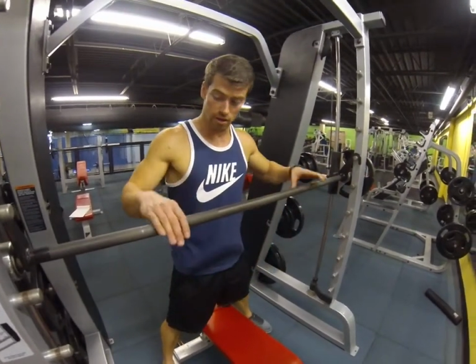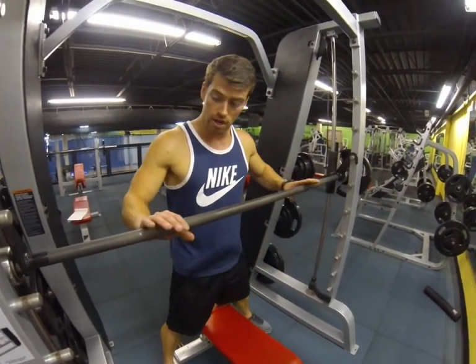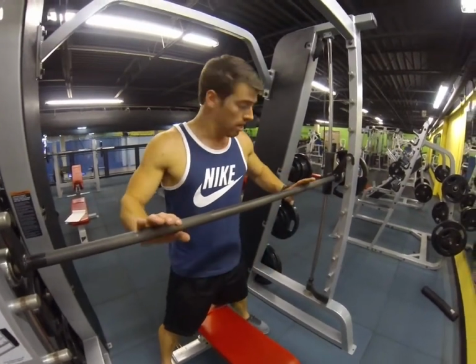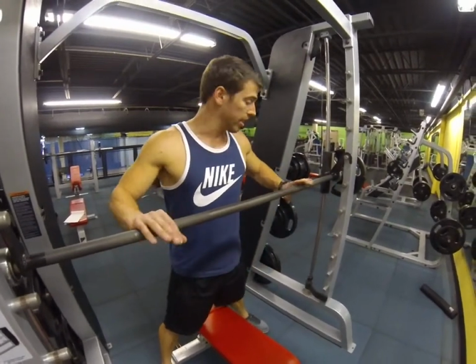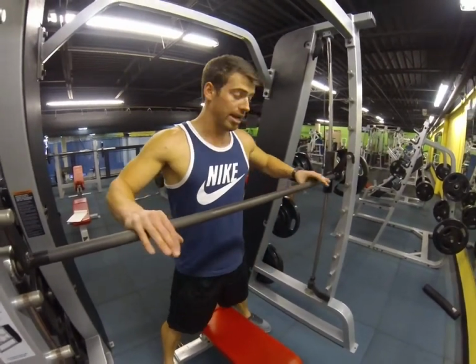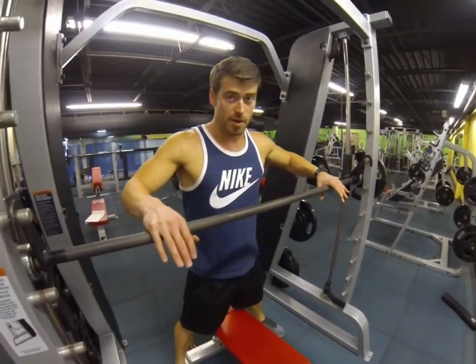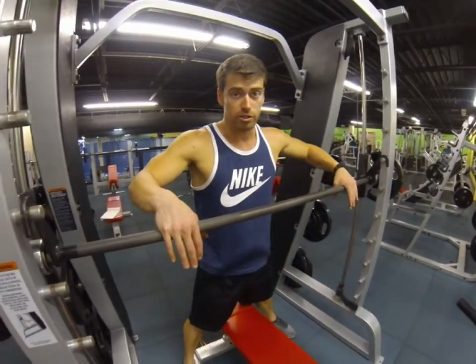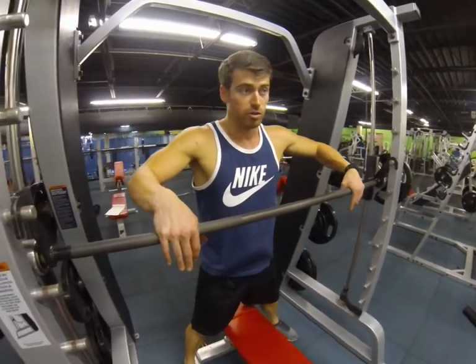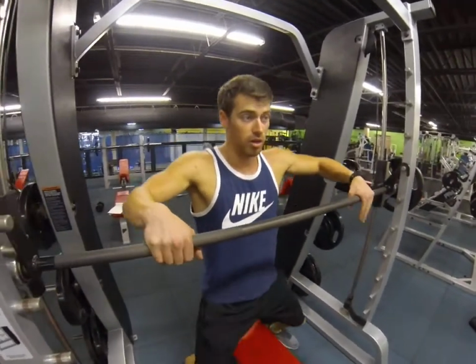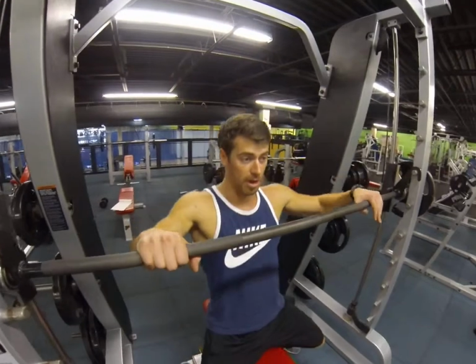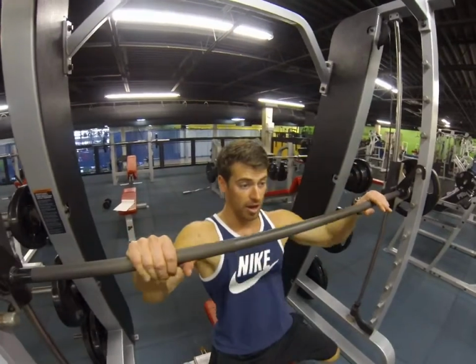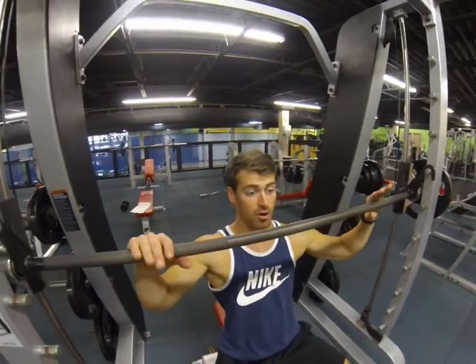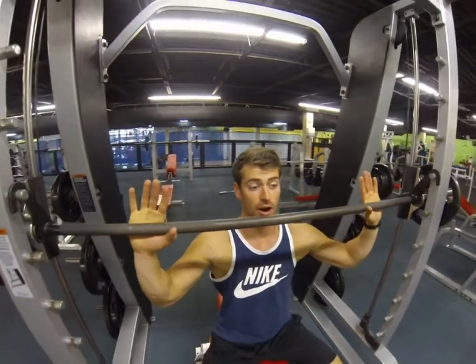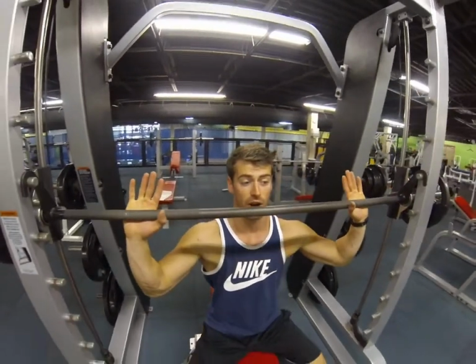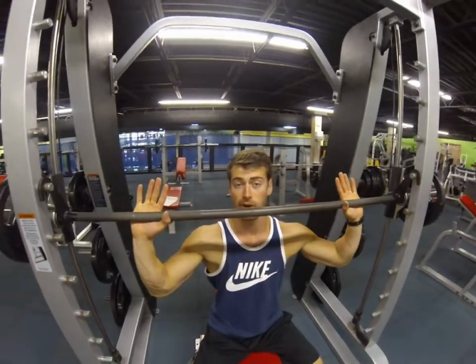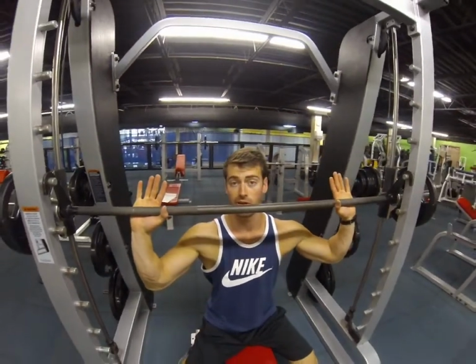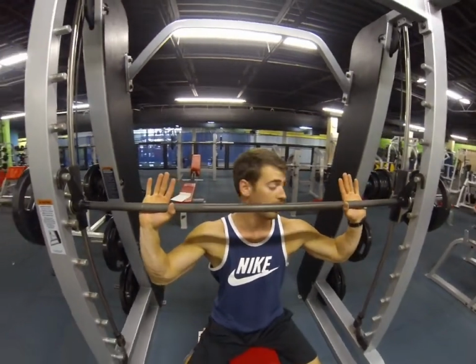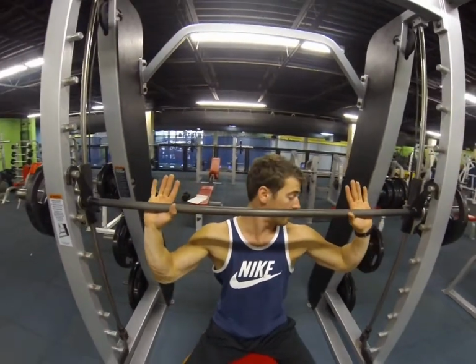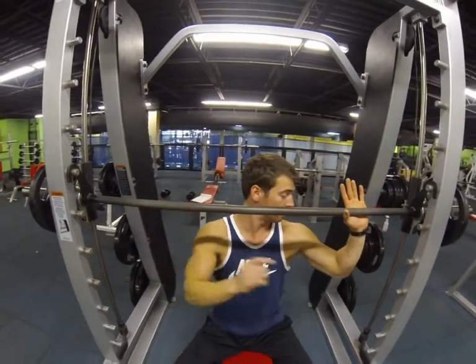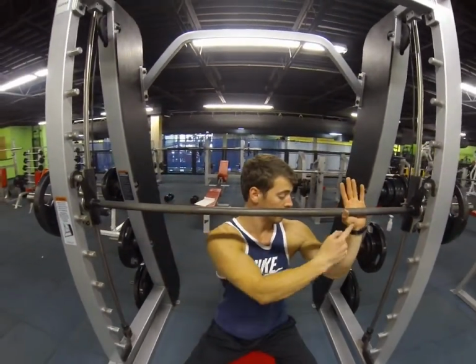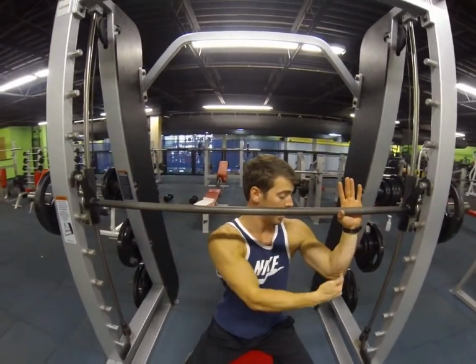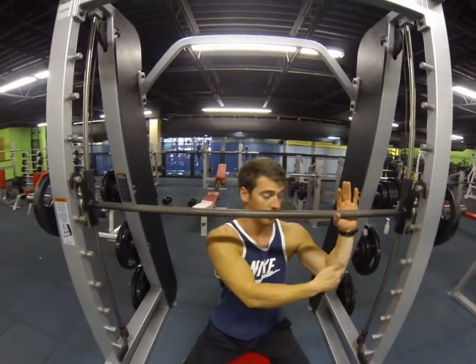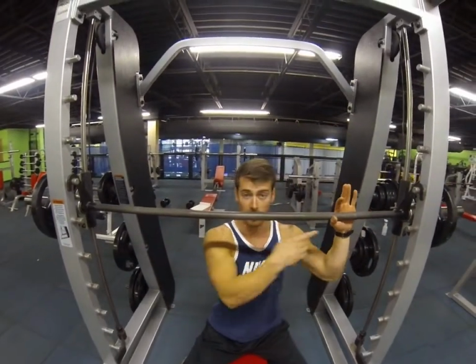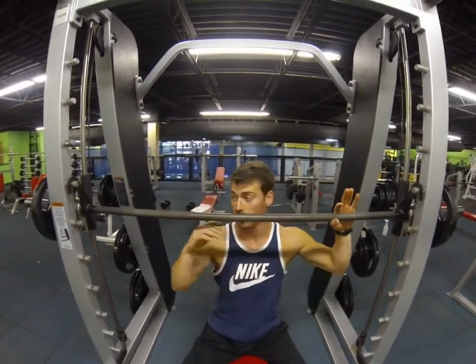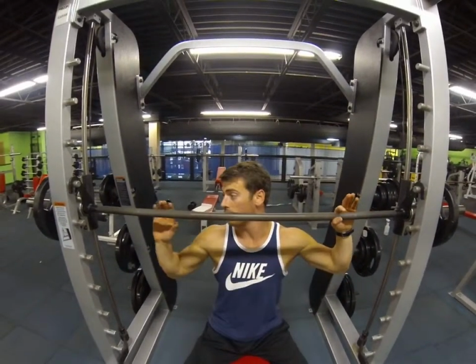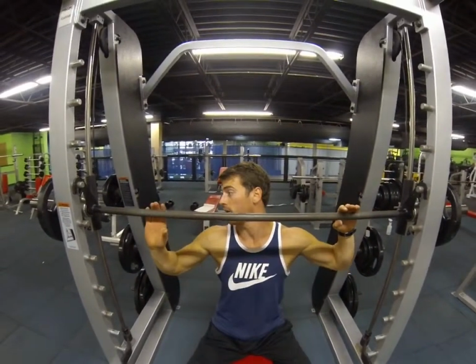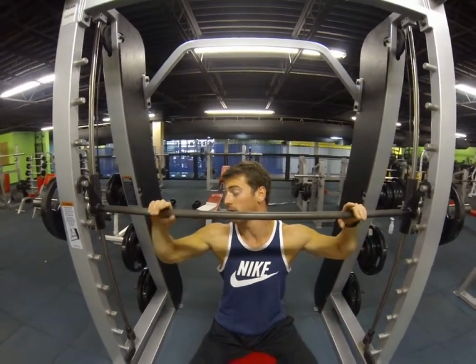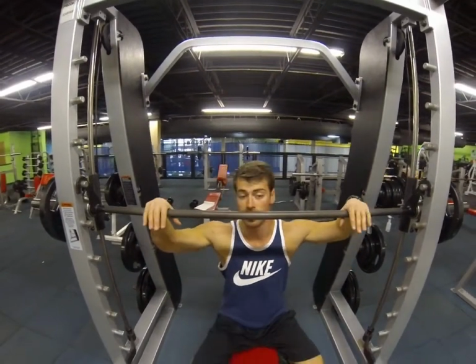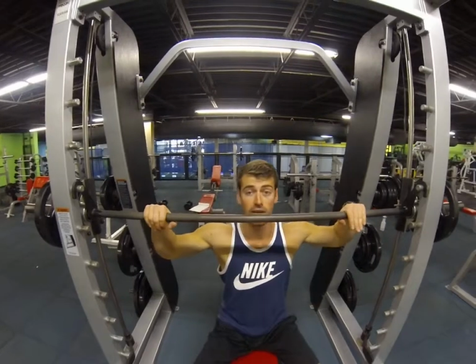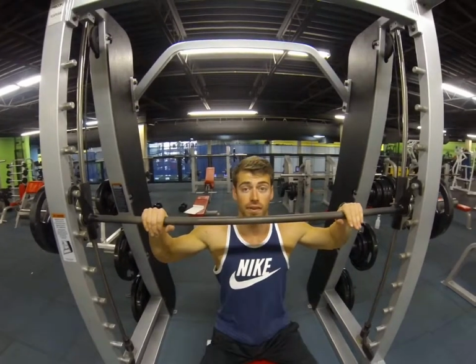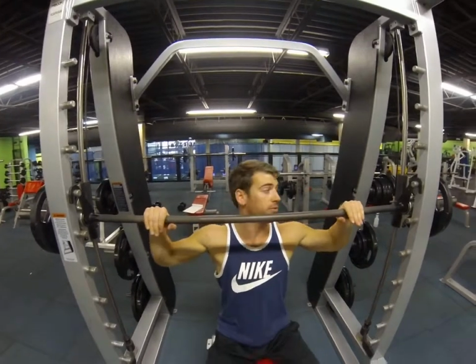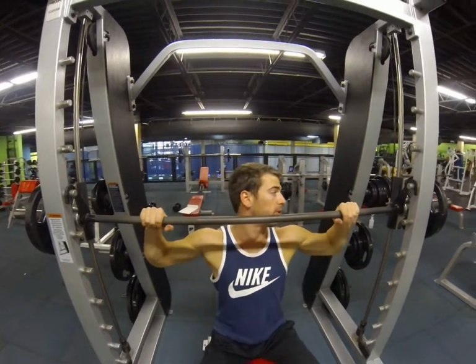Hands about shoulder-width, right over your elbows the whole time. Over my elbows right there — find that sweet spot.